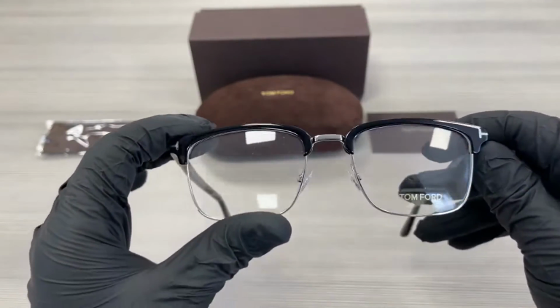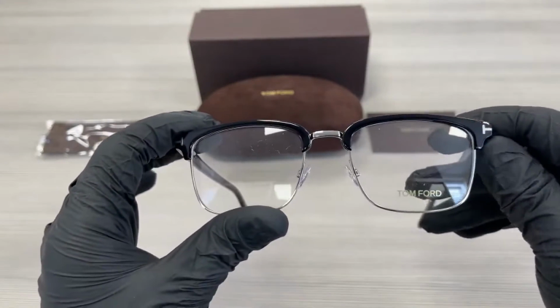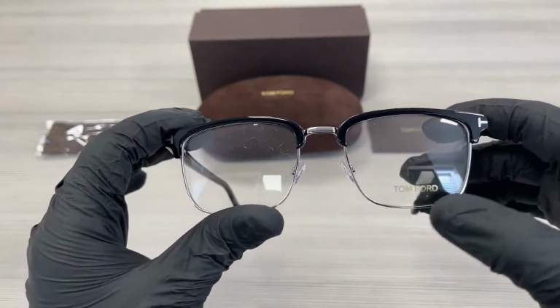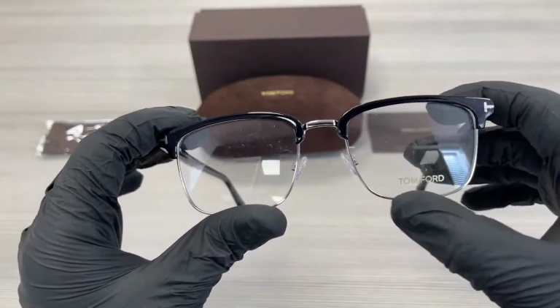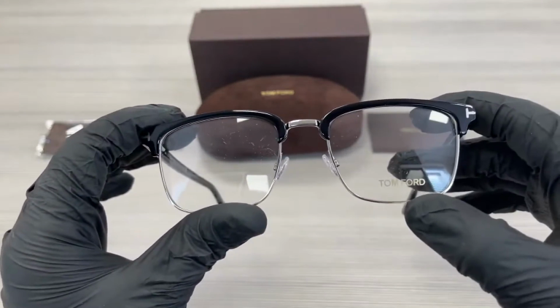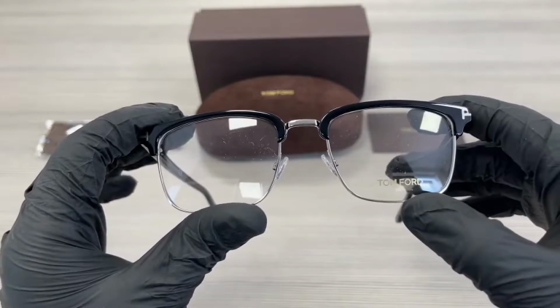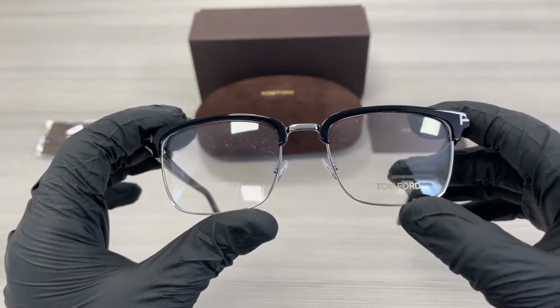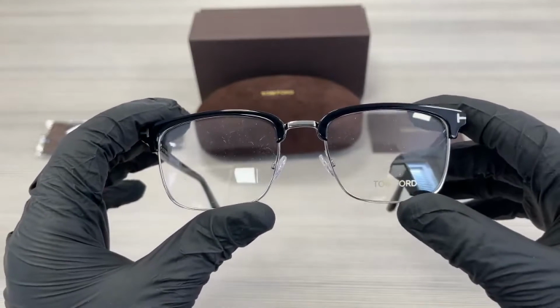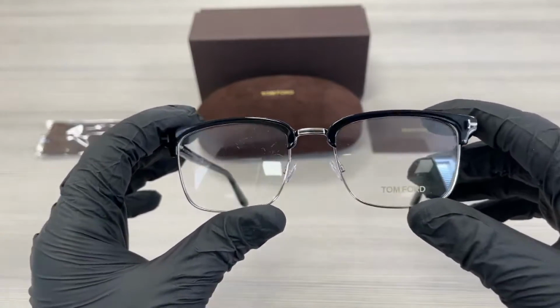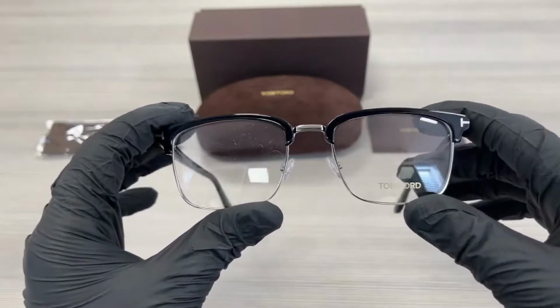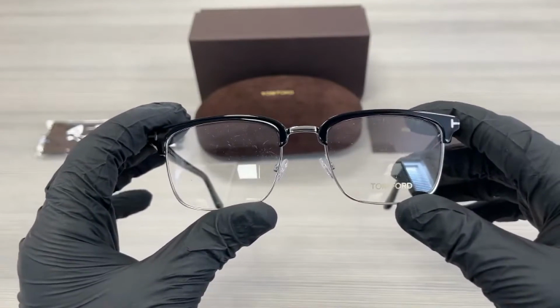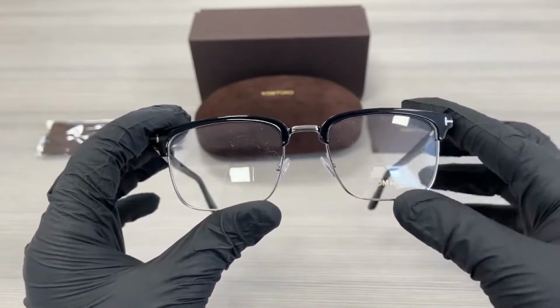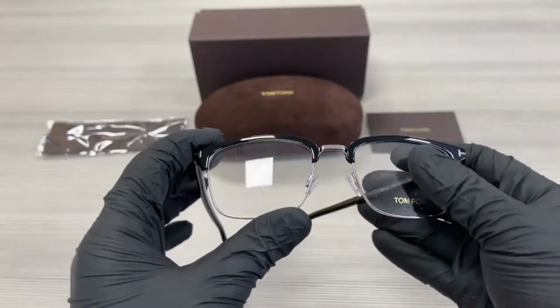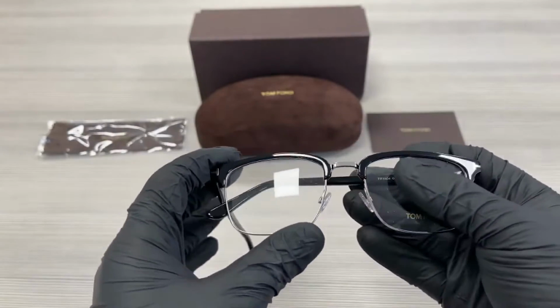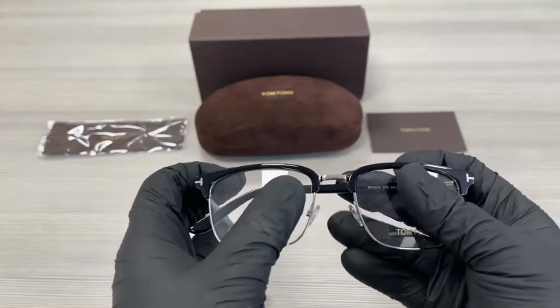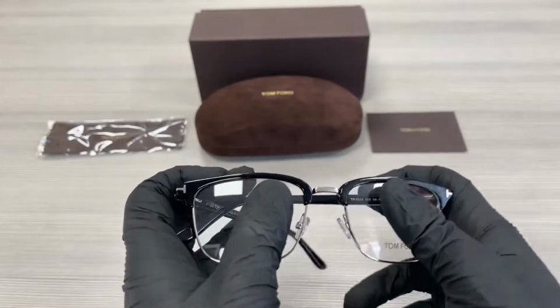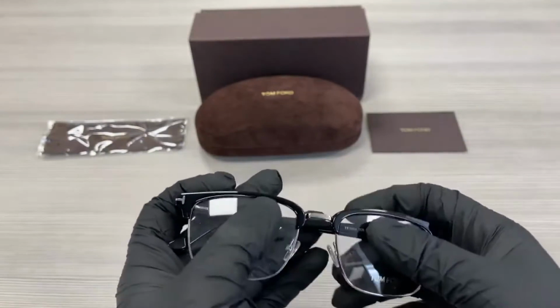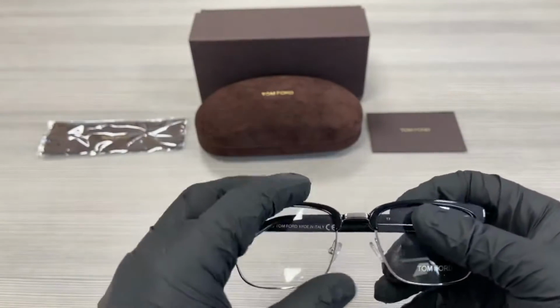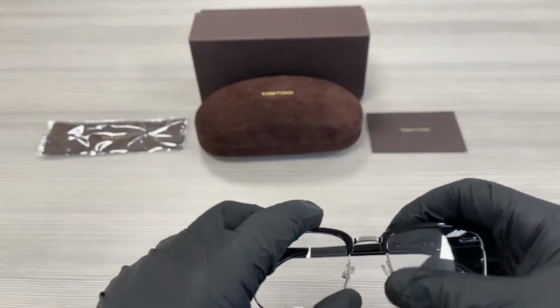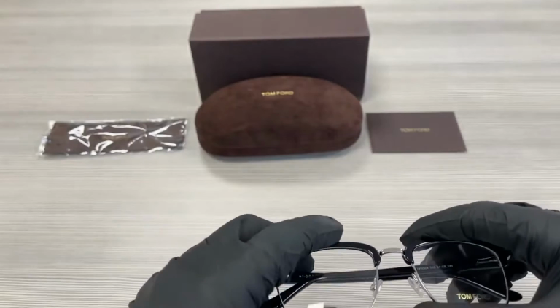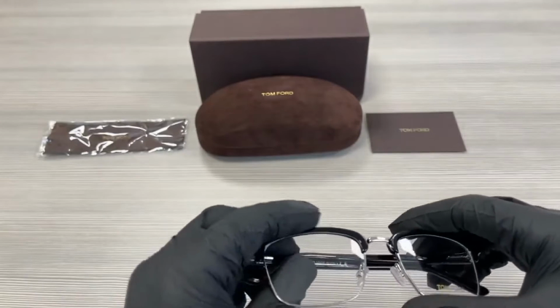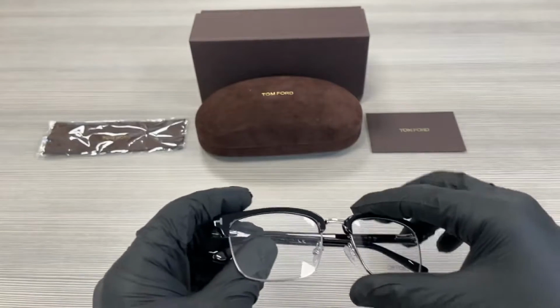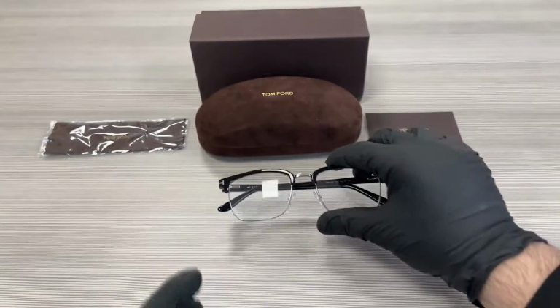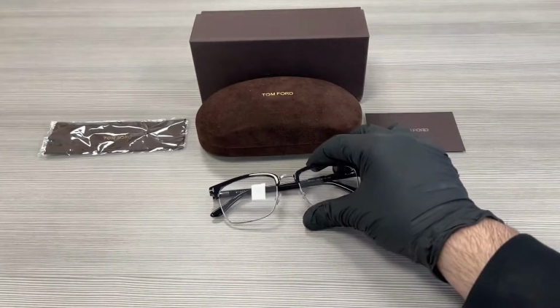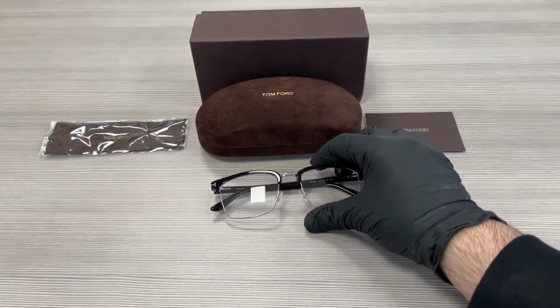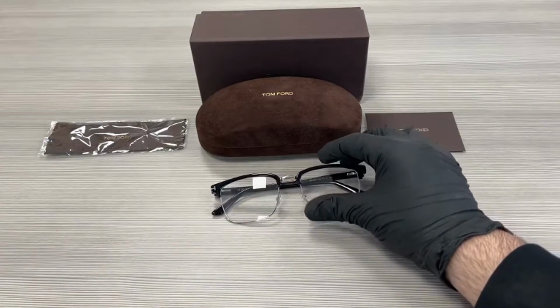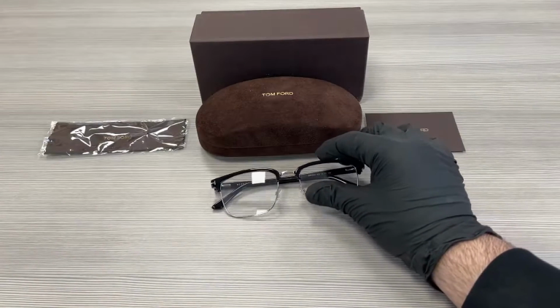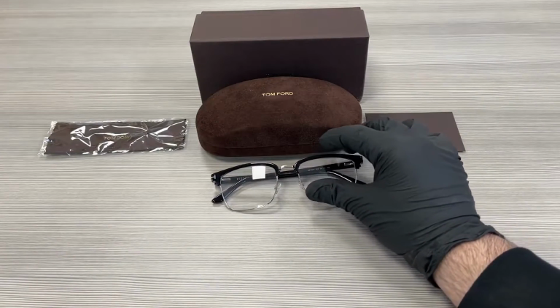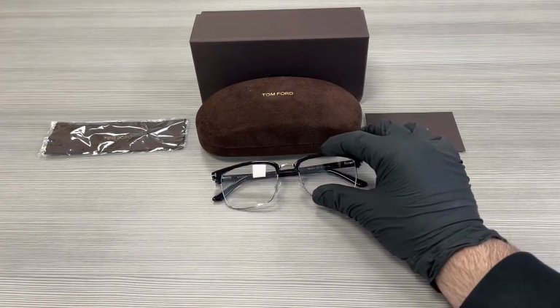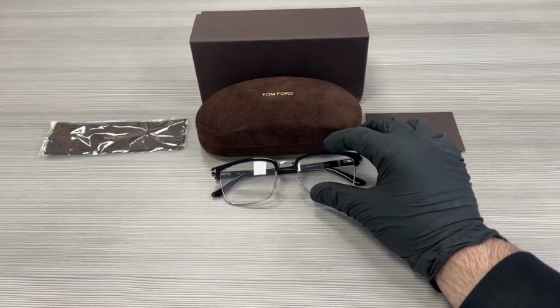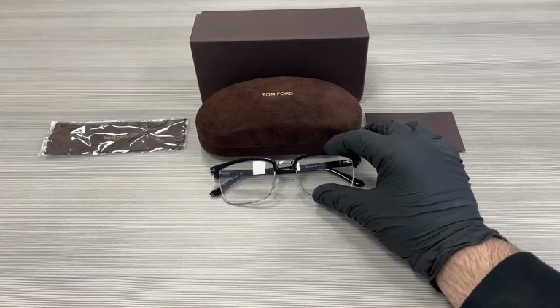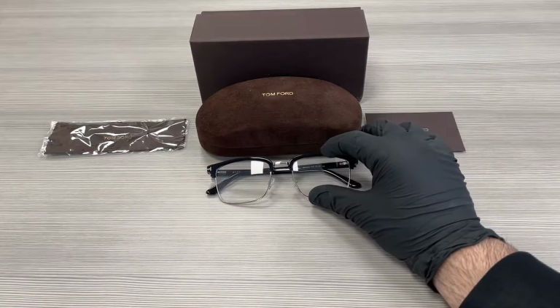These are demo lenses stamped with the Tom Ford logo in gold. They are flexible and the style of the frame is full rim rectangle.